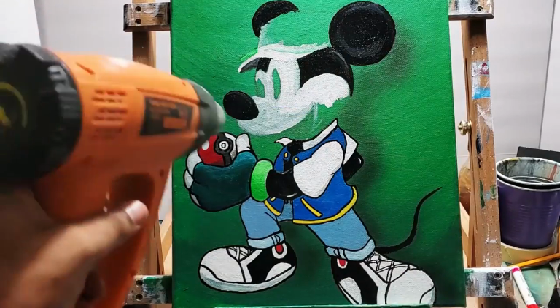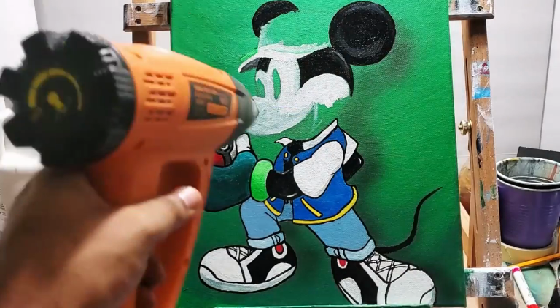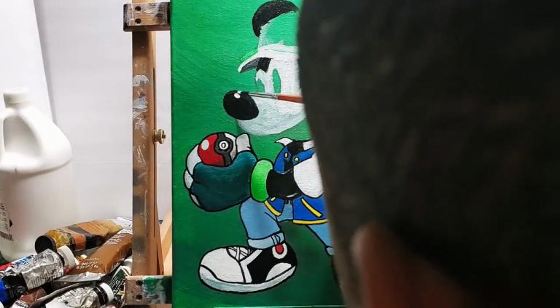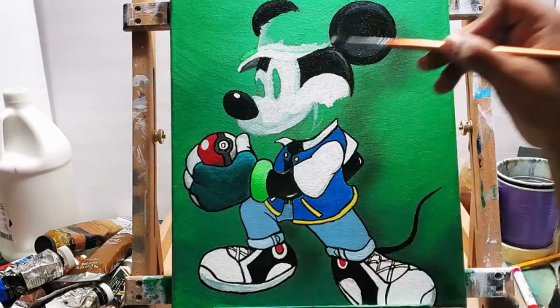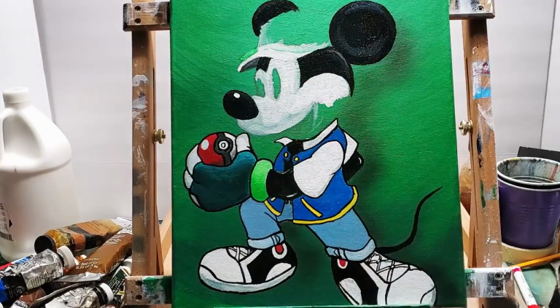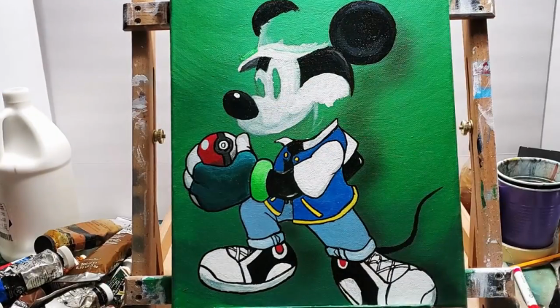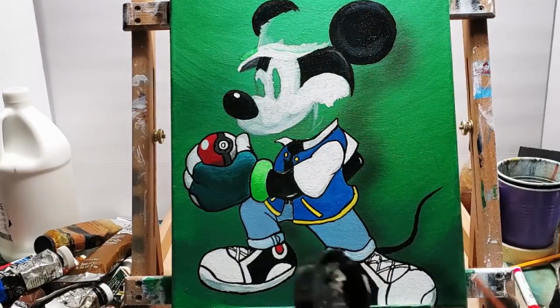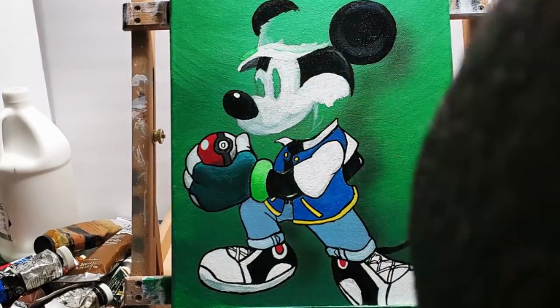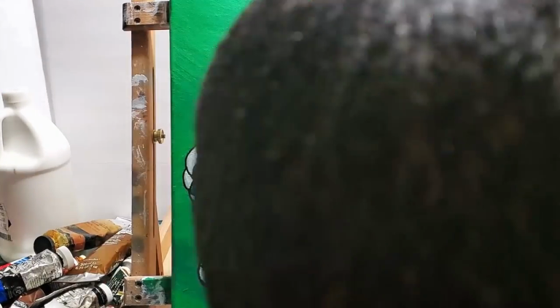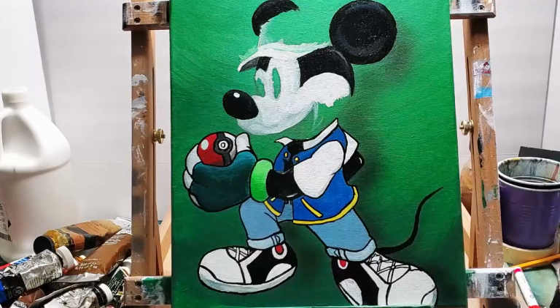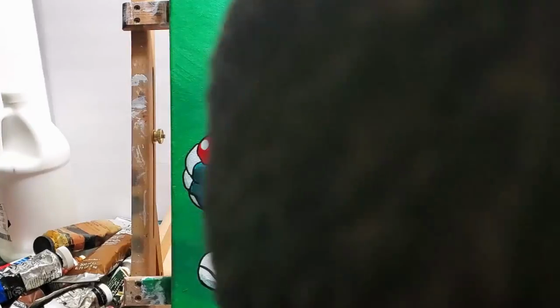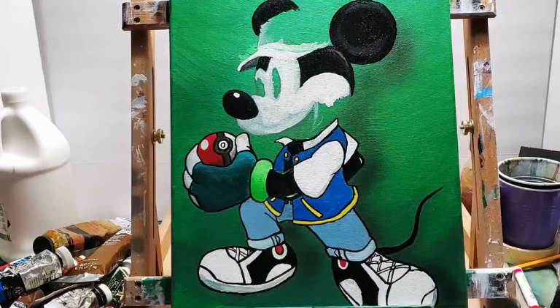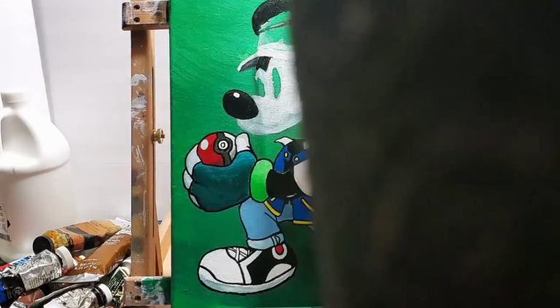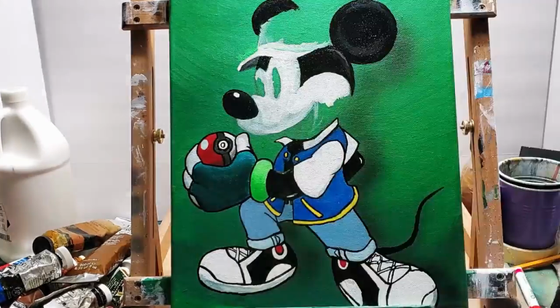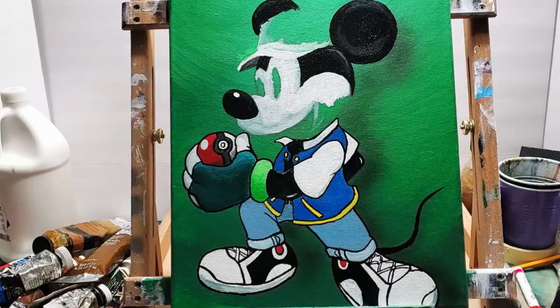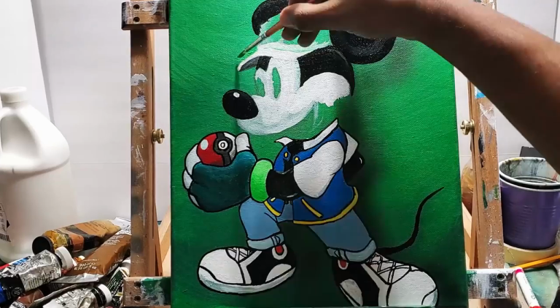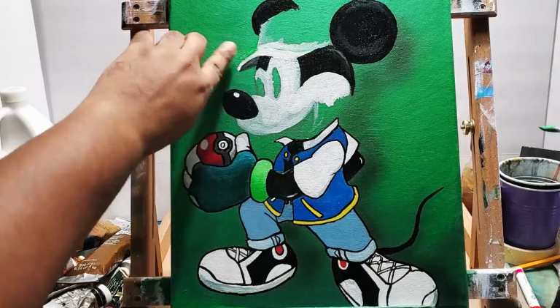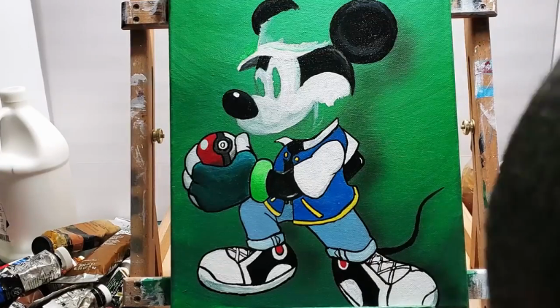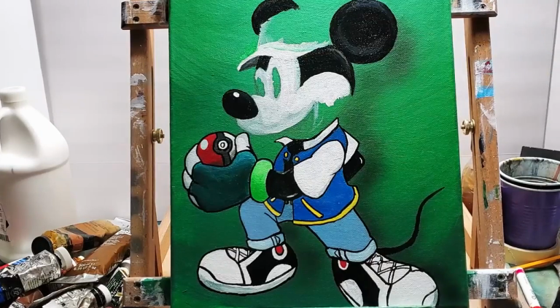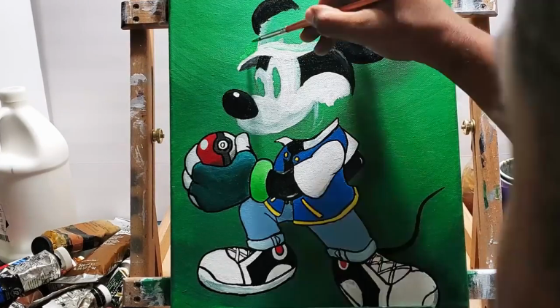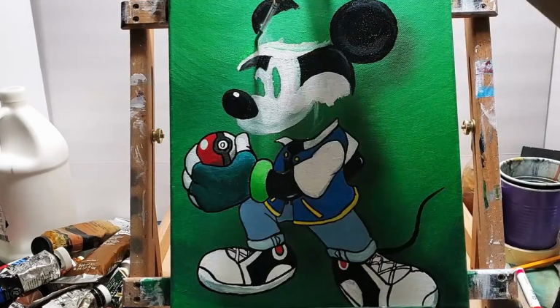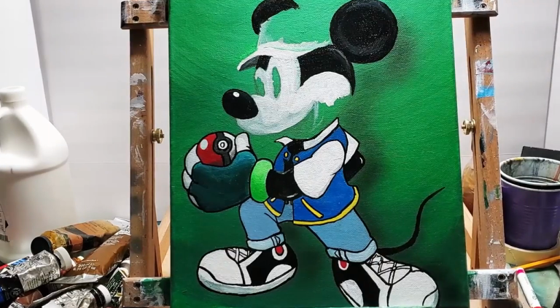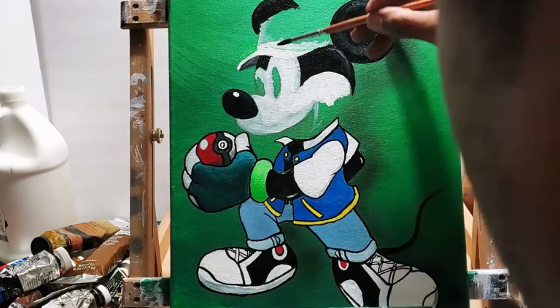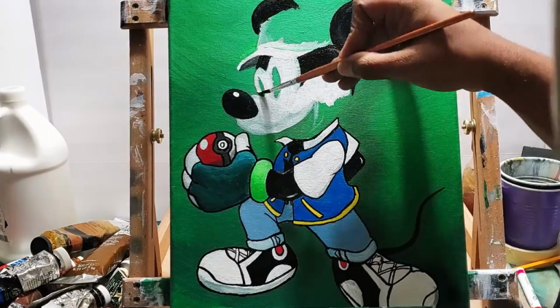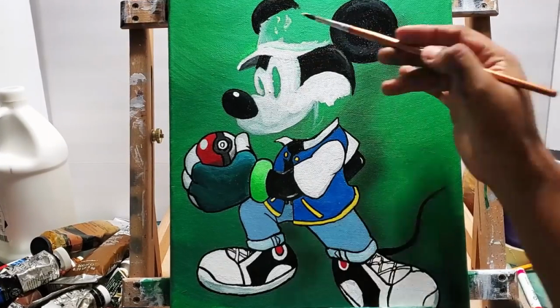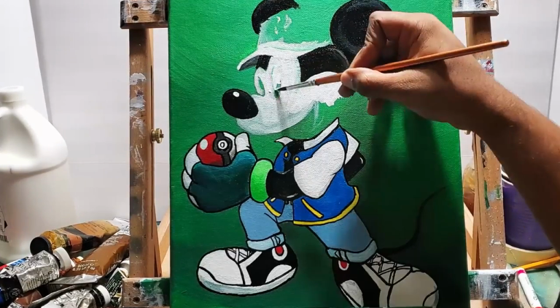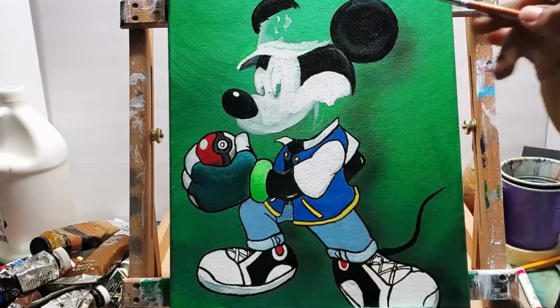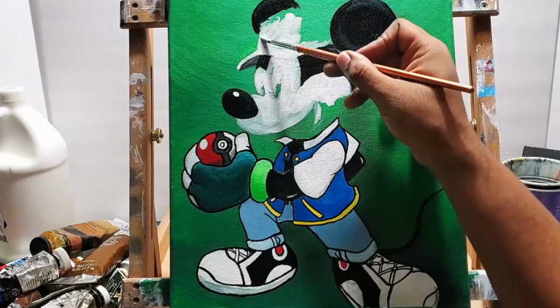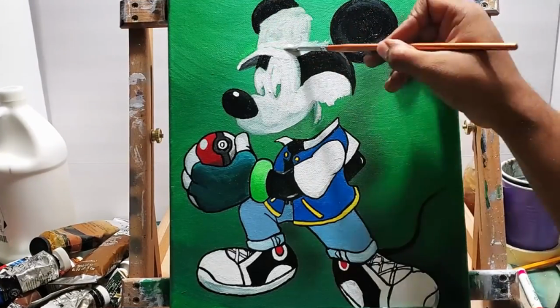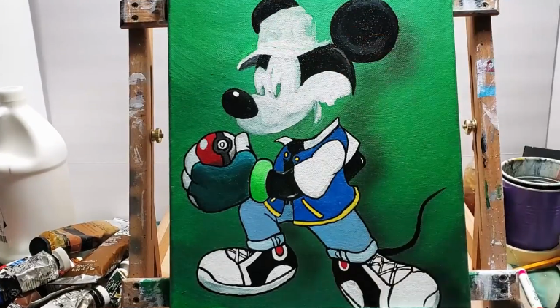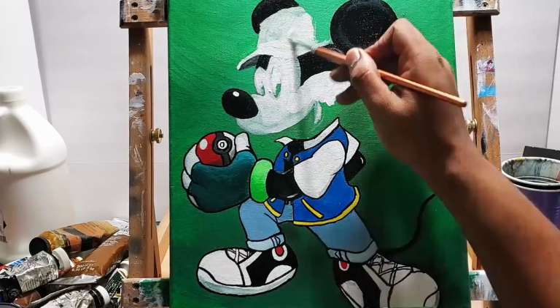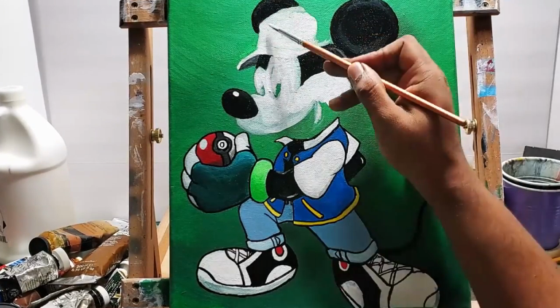Now I painted the ears and Mickey's head — got all those black colors in. A little more touch up on where I fixed the hat.